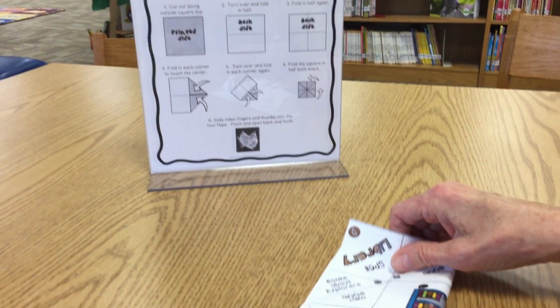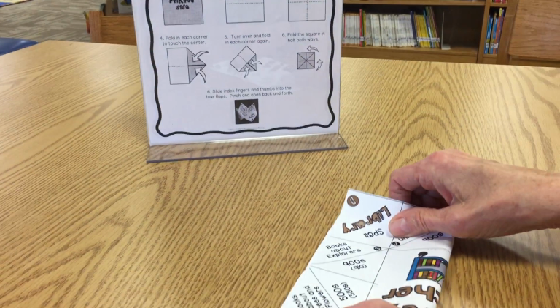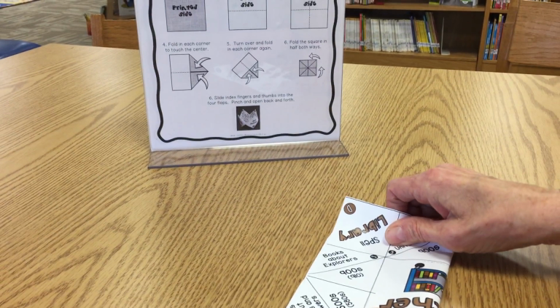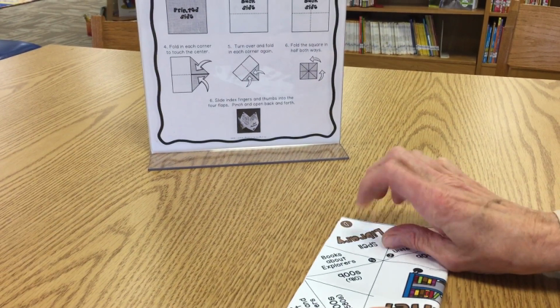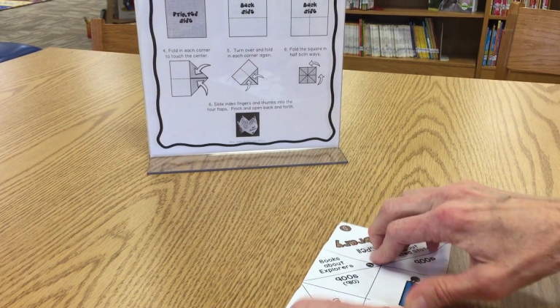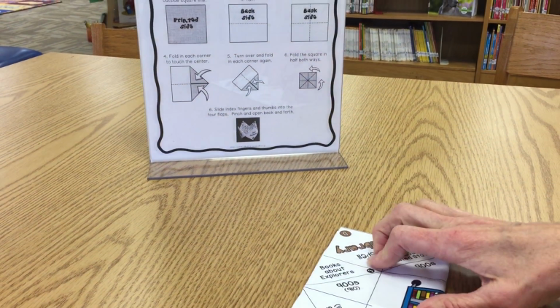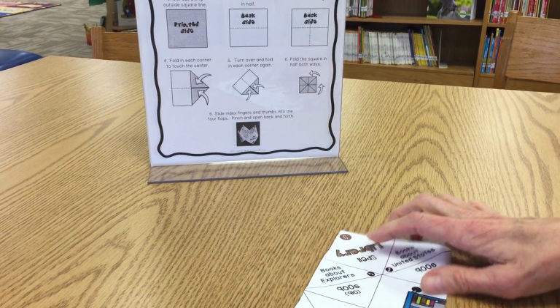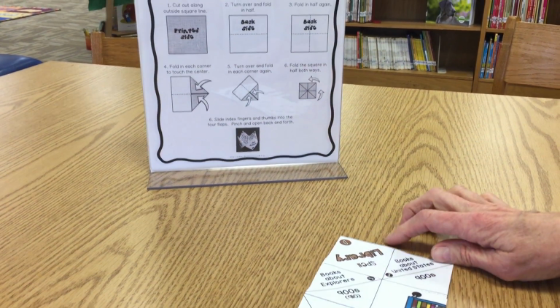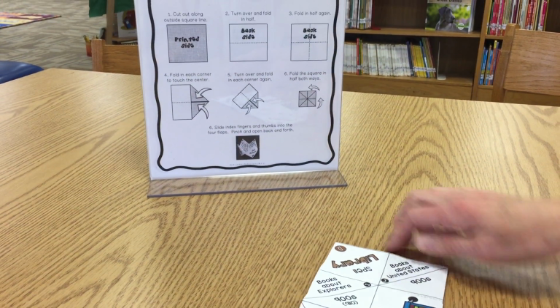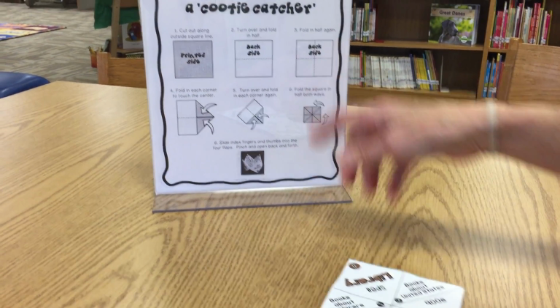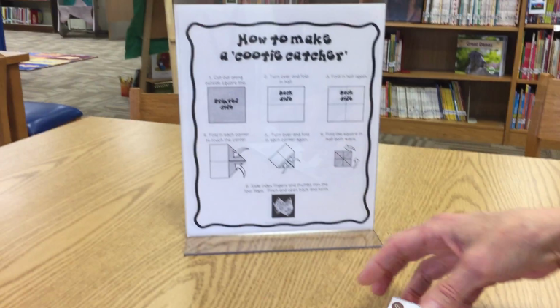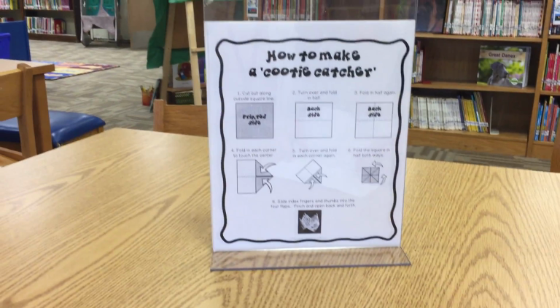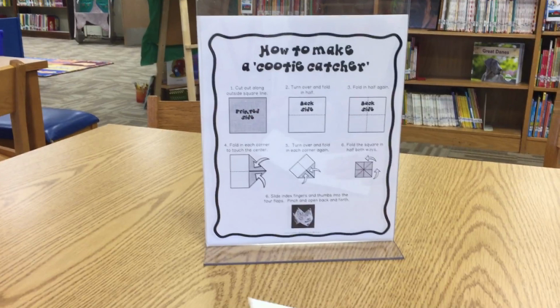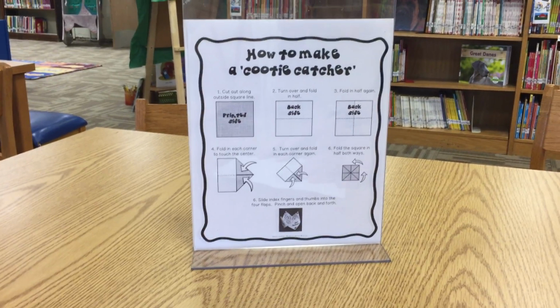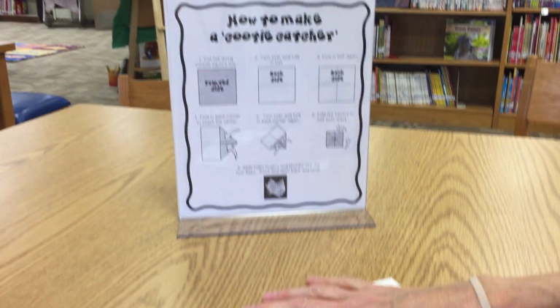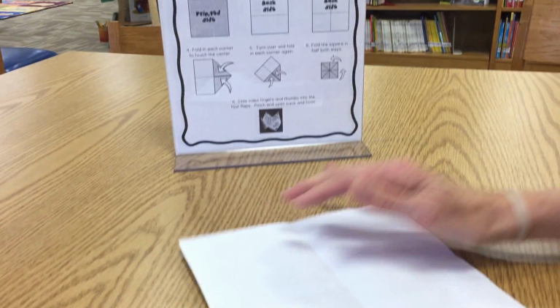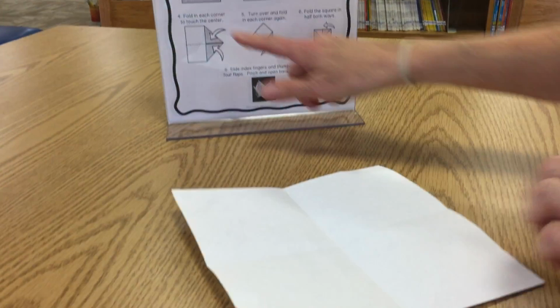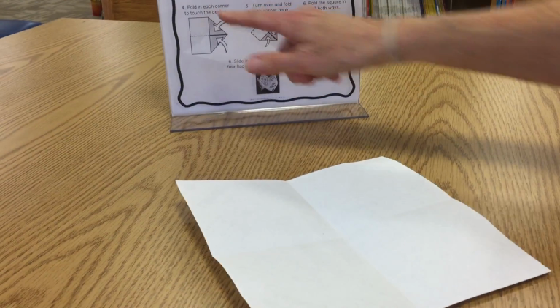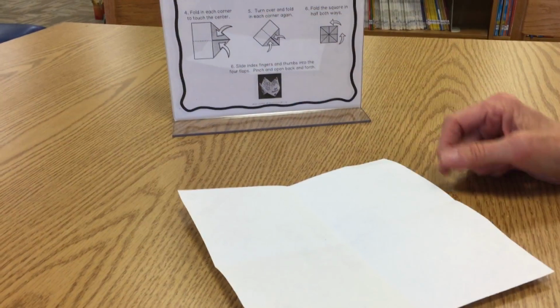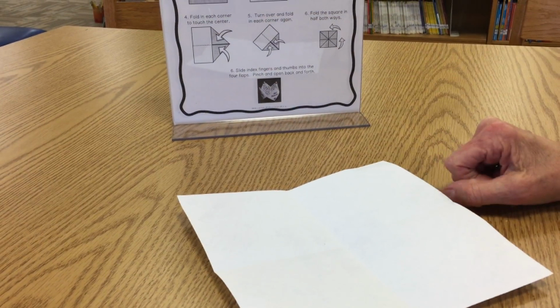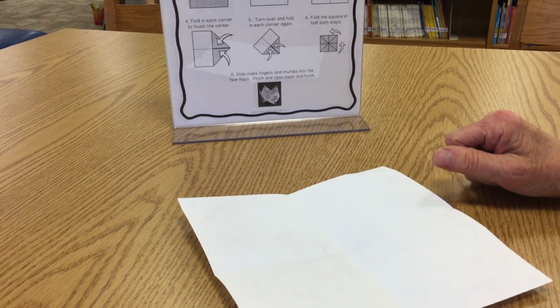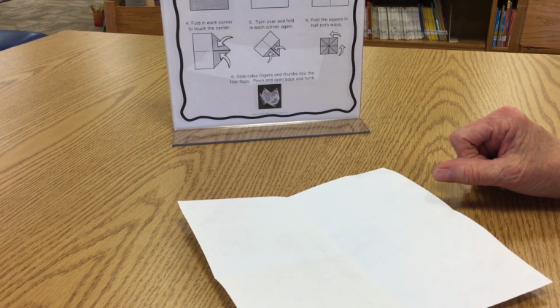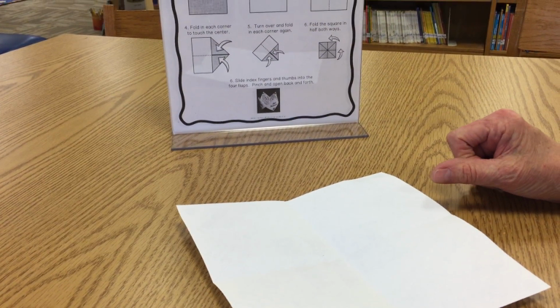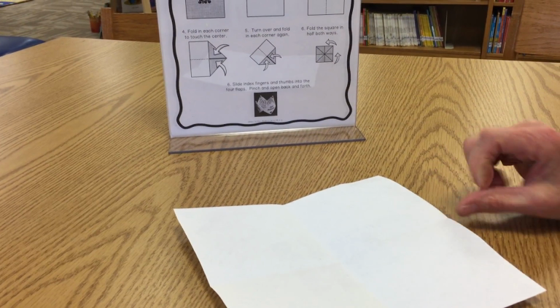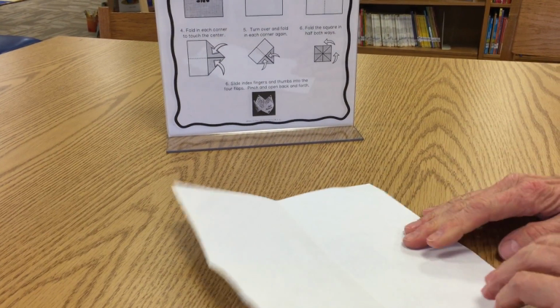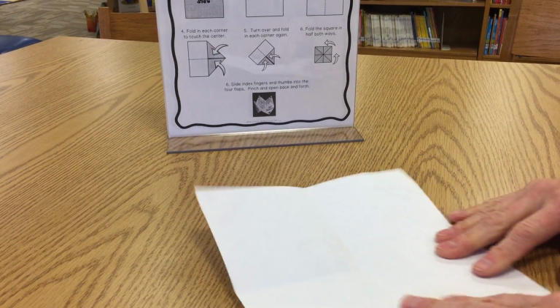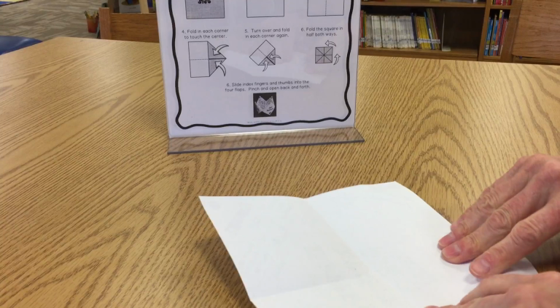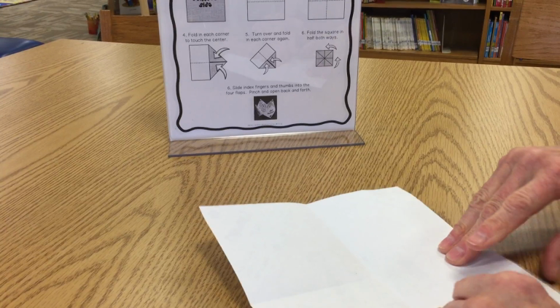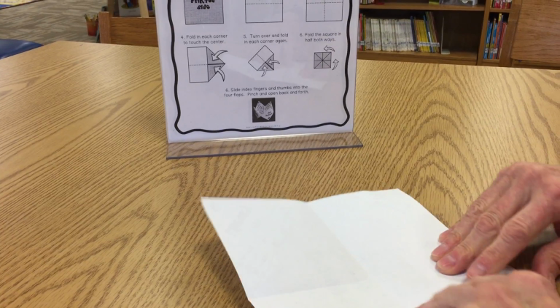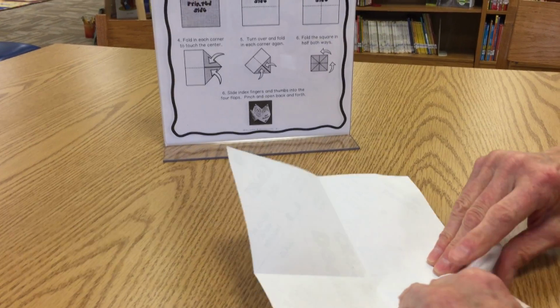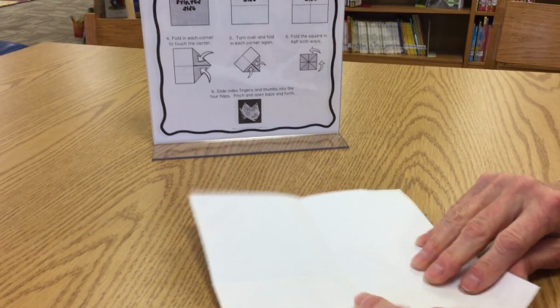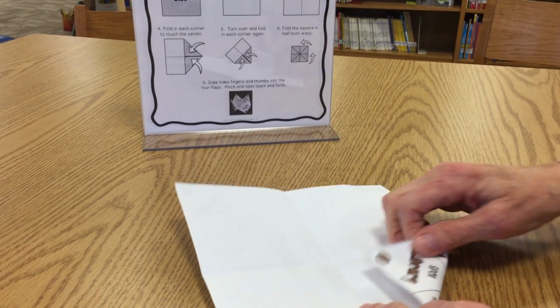So now you have your sheet in fours and it should look like this. Step four is to fold in each corner to touch the center. So you fold in each corner.